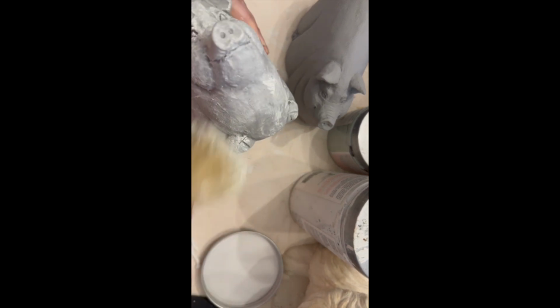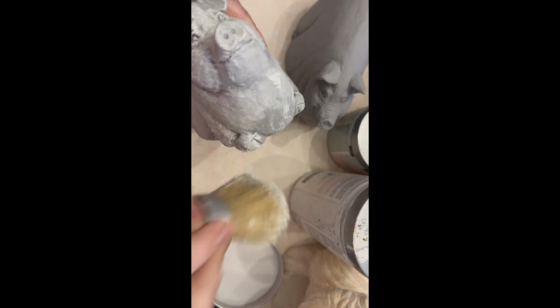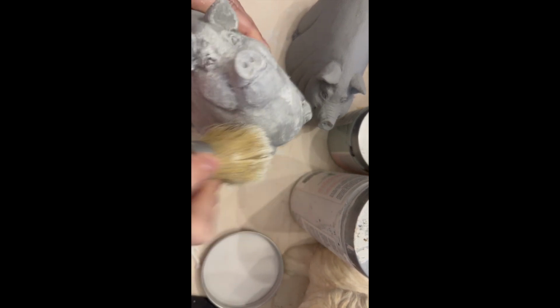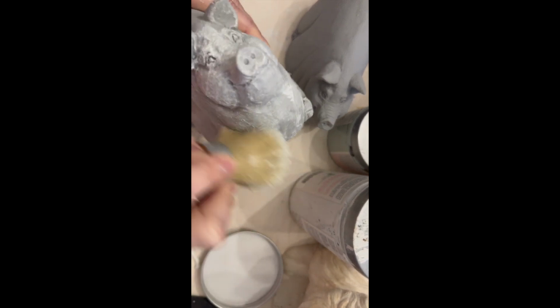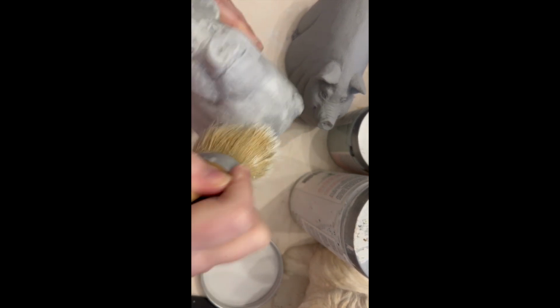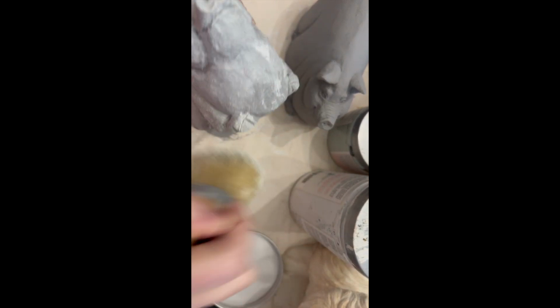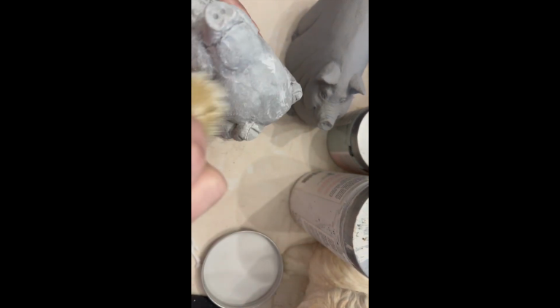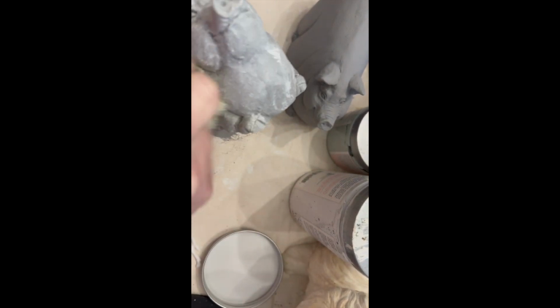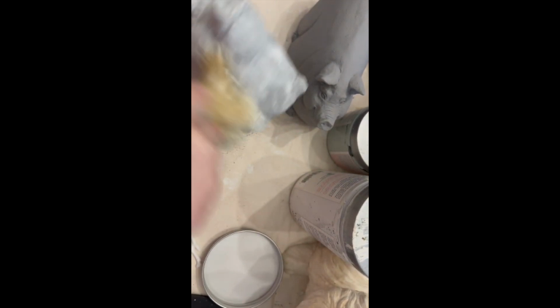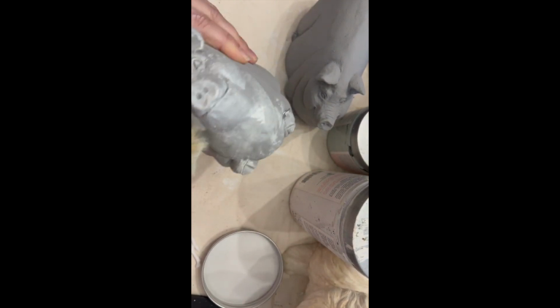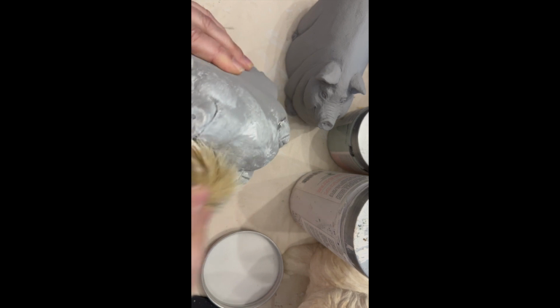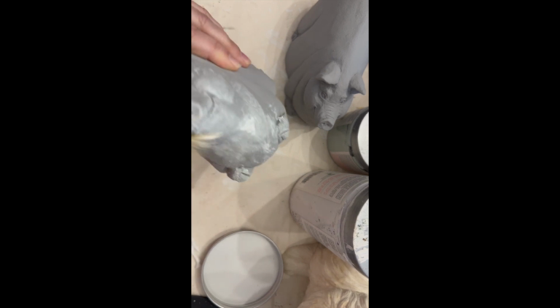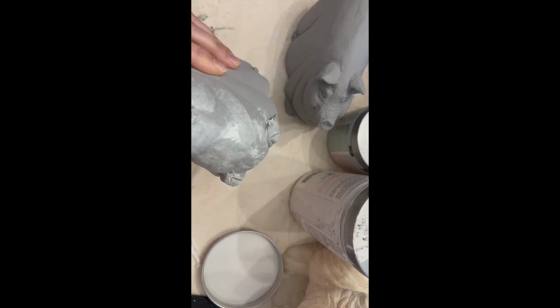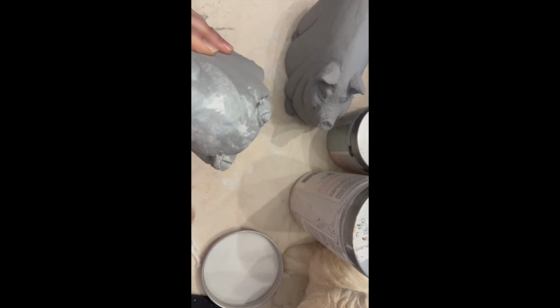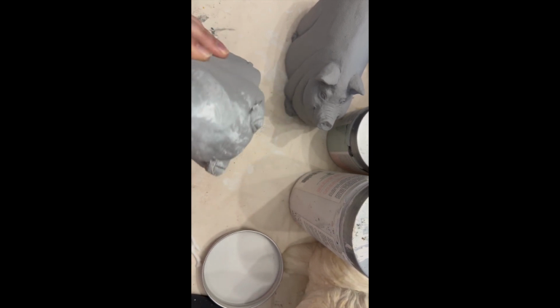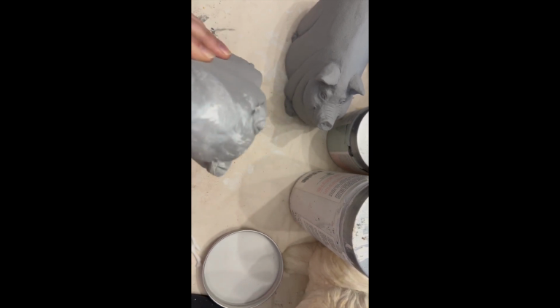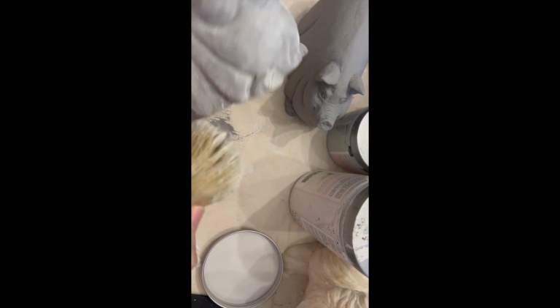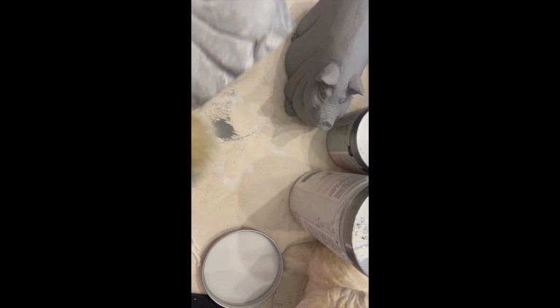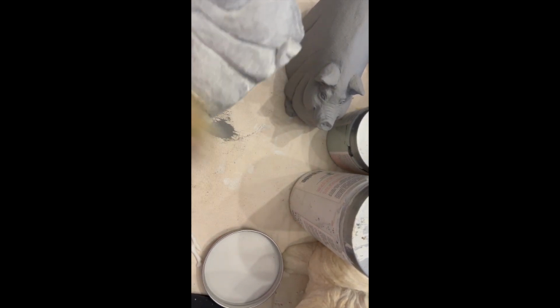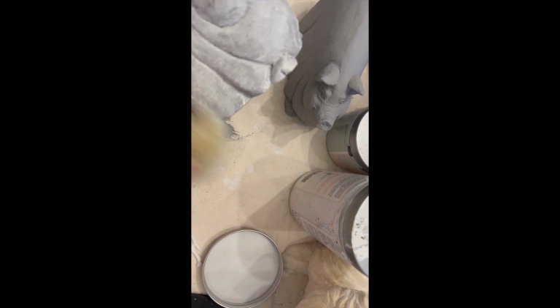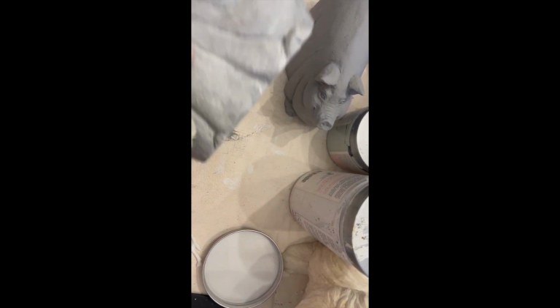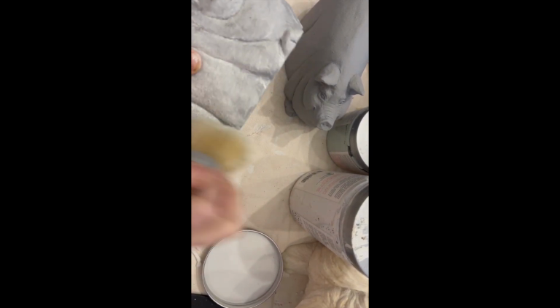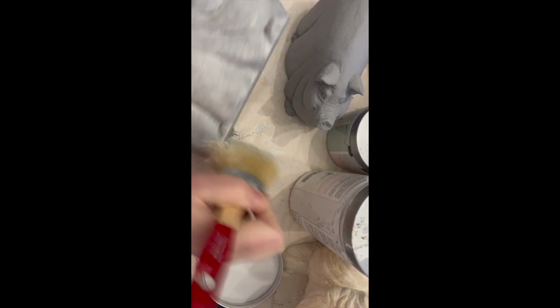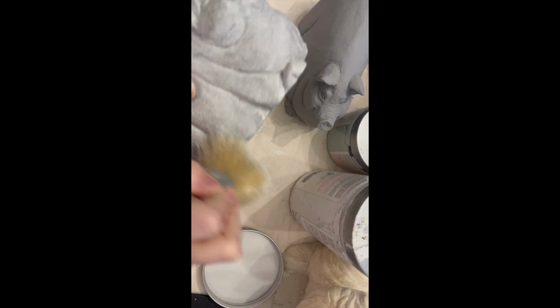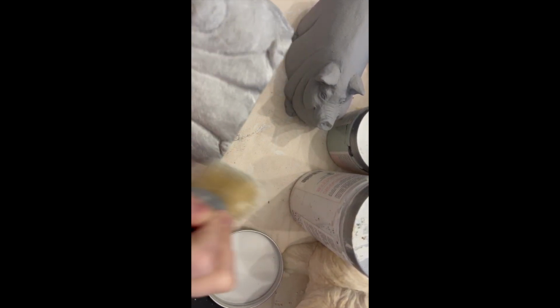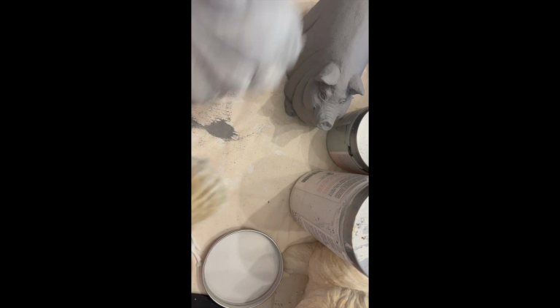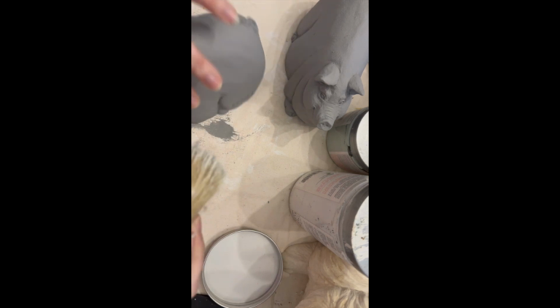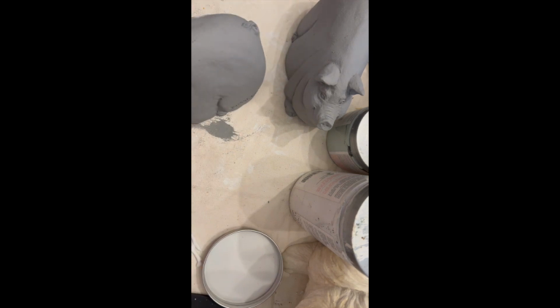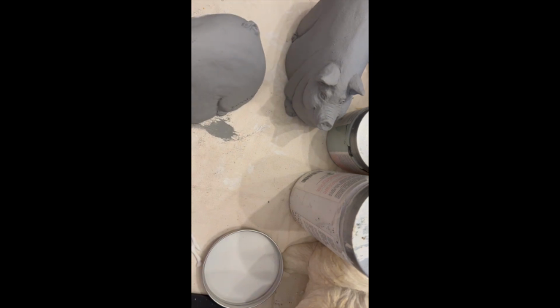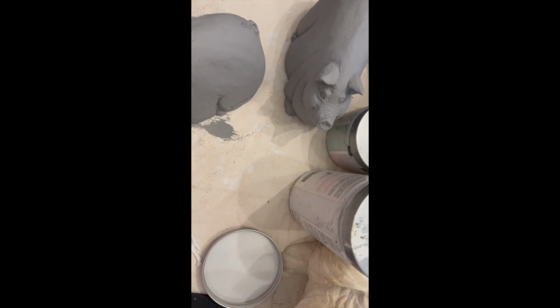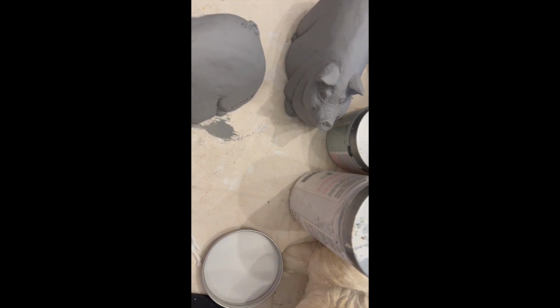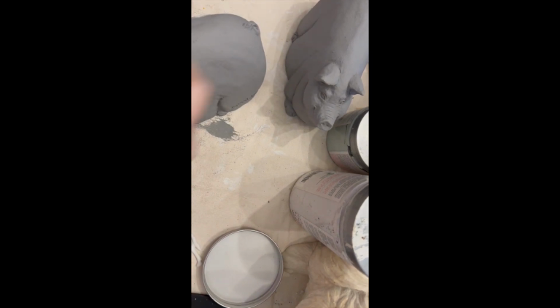And that's going to leave us with a really beautiful finish that's going to make them look more like cement than that brown icky tone that they originally were. I did also paint the bottoms.